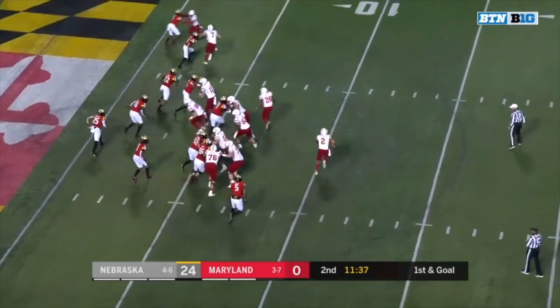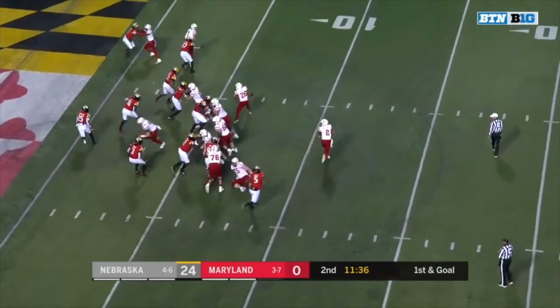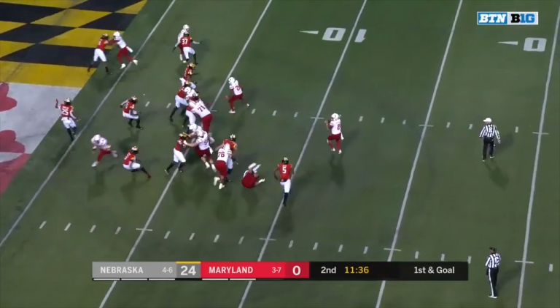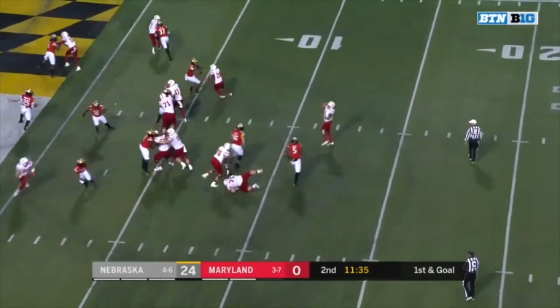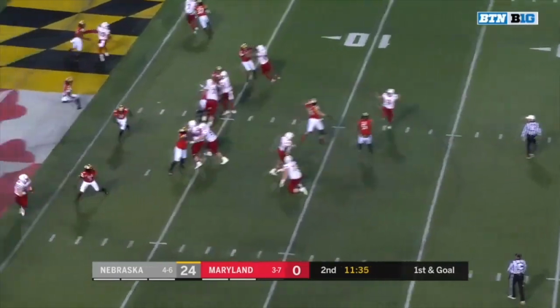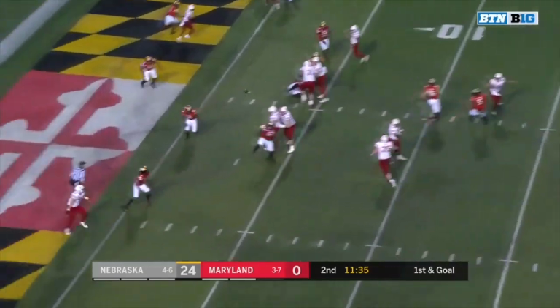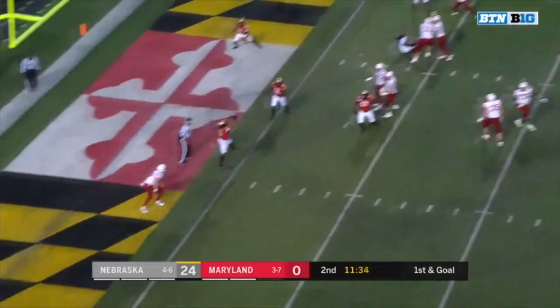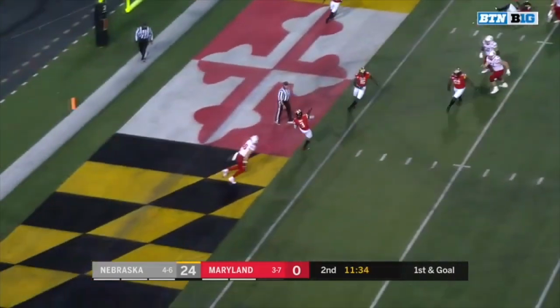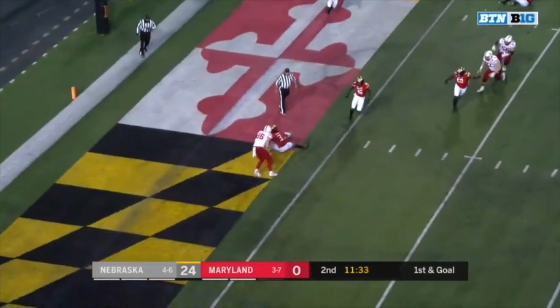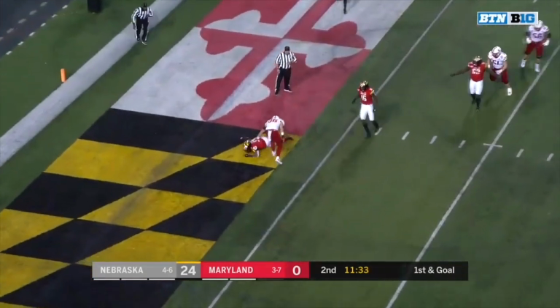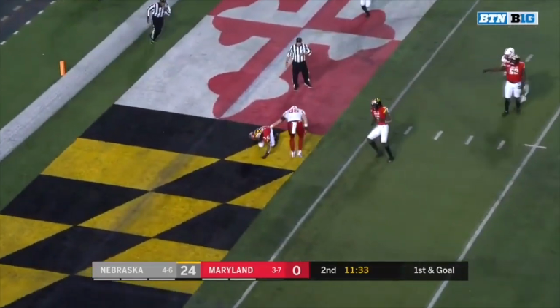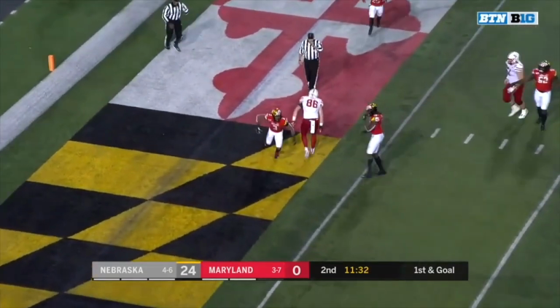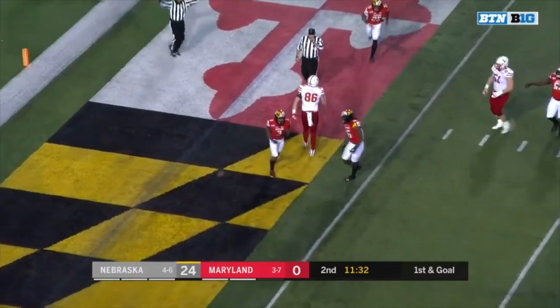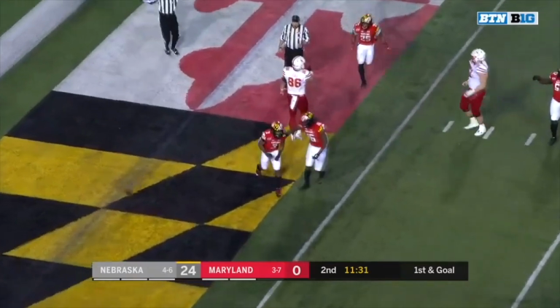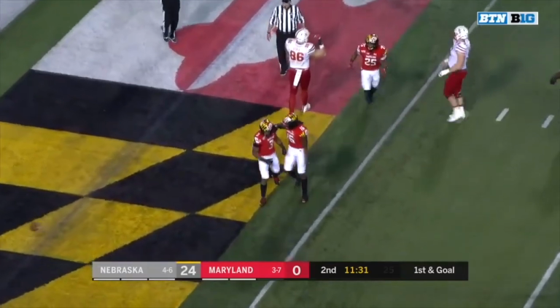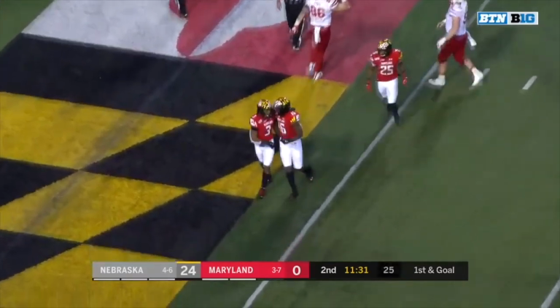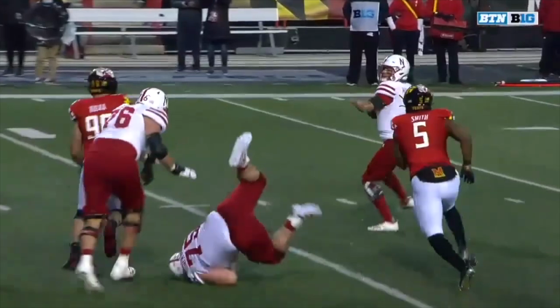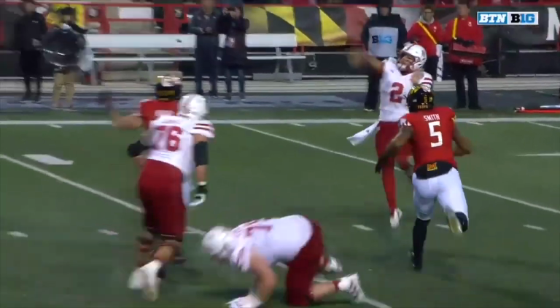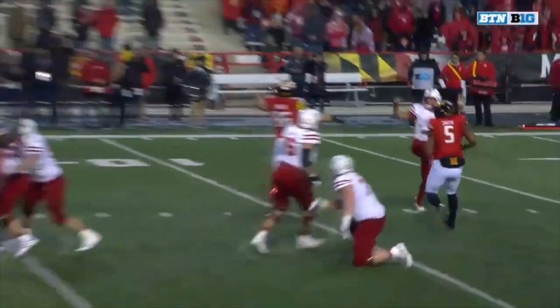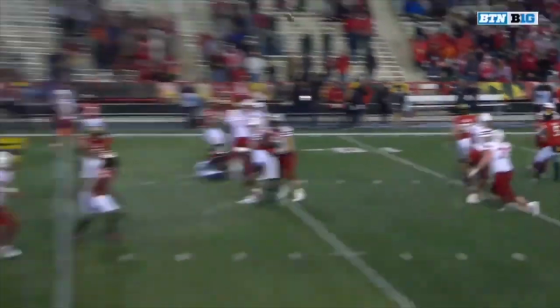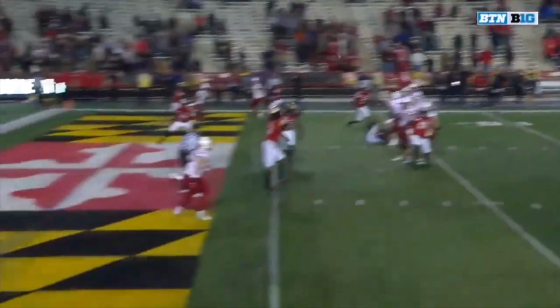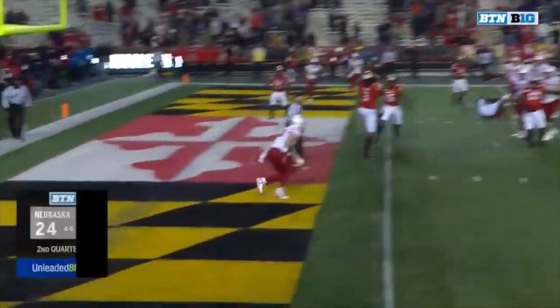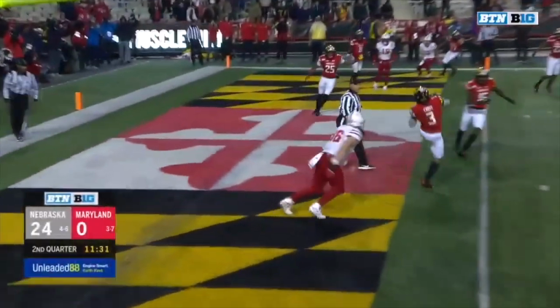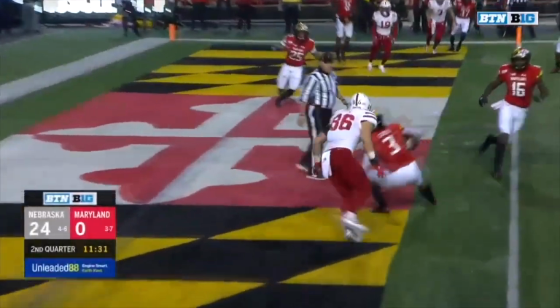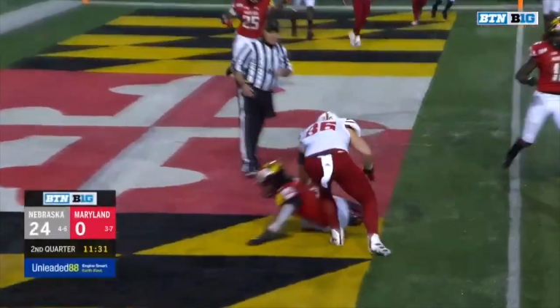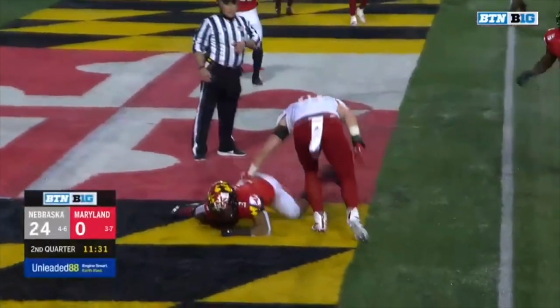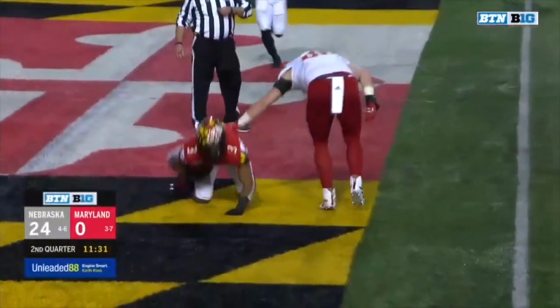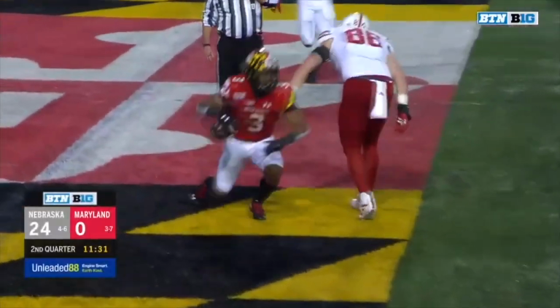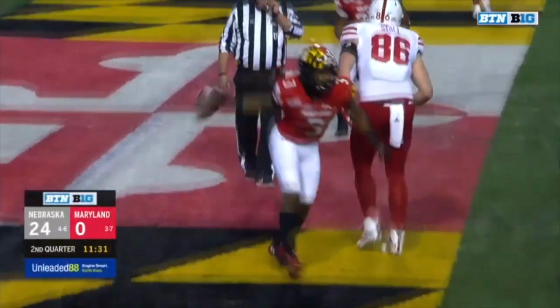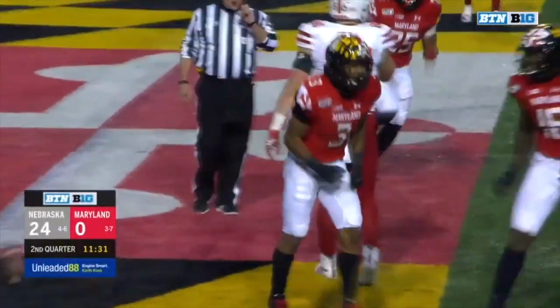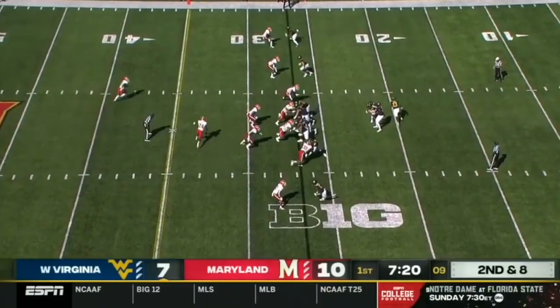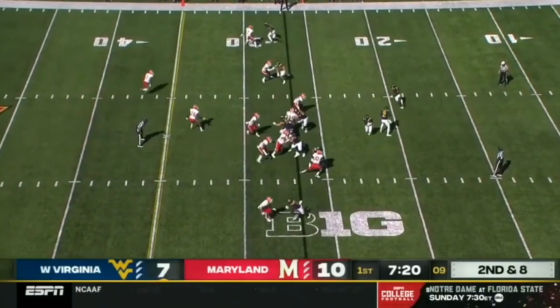Martinez rolling that way, throws back to the left — intercepted! Nick Cross. Martinez just underthrew it. And the safety, the freshman, Nick Cross, with his second interception.